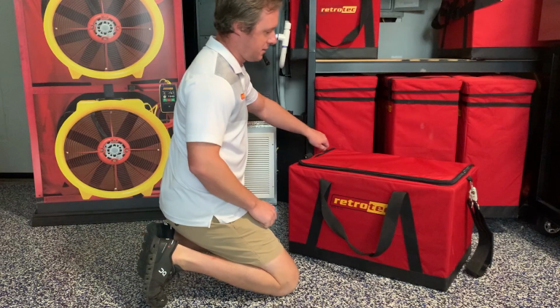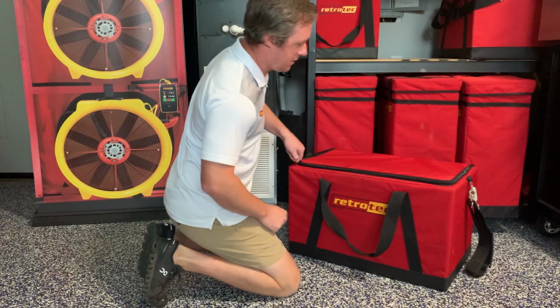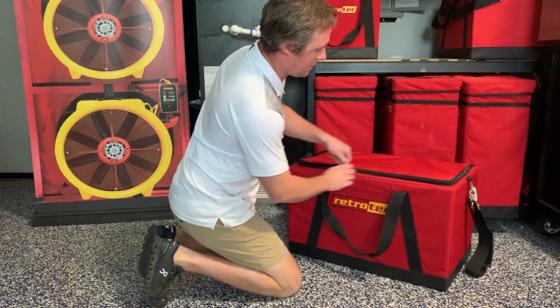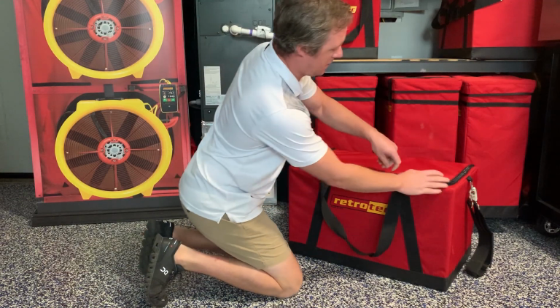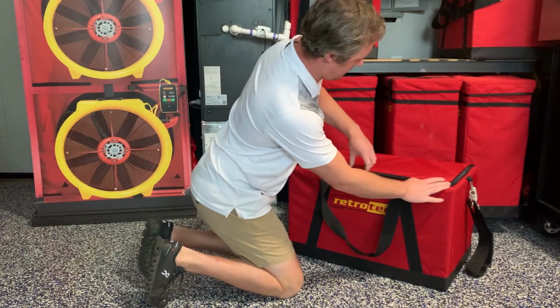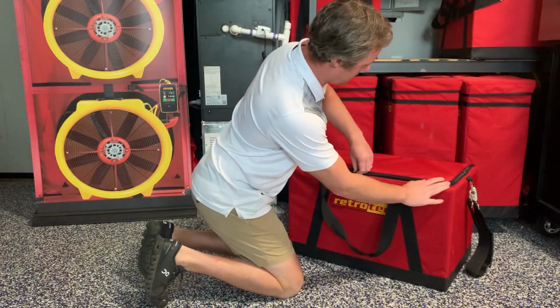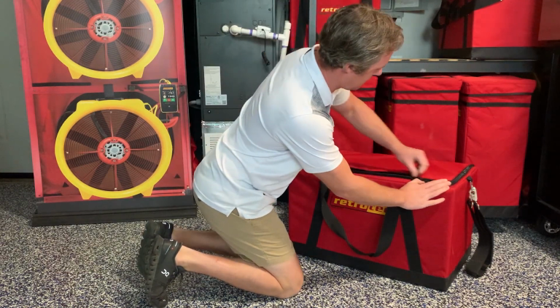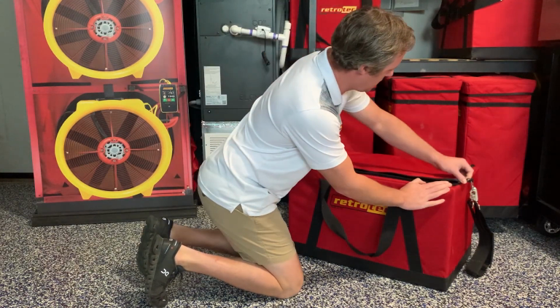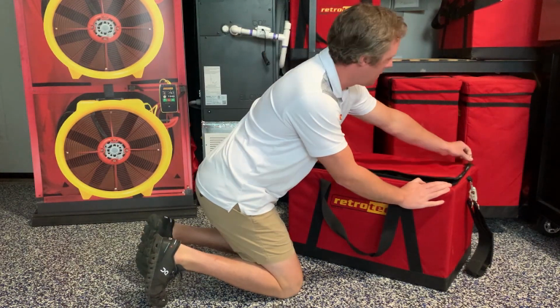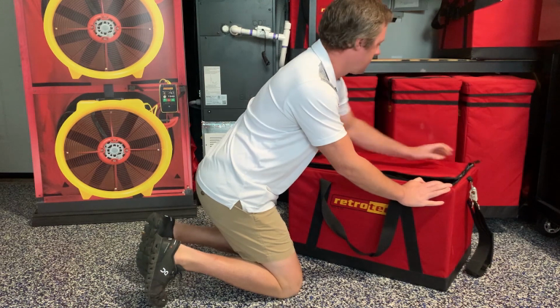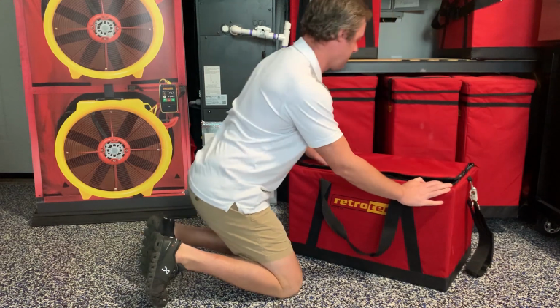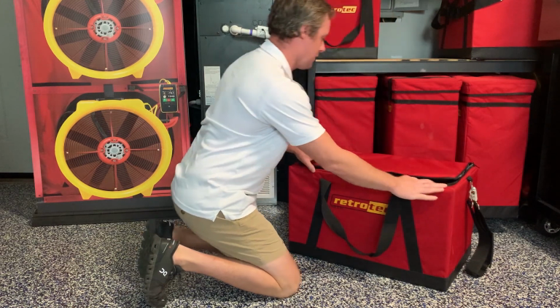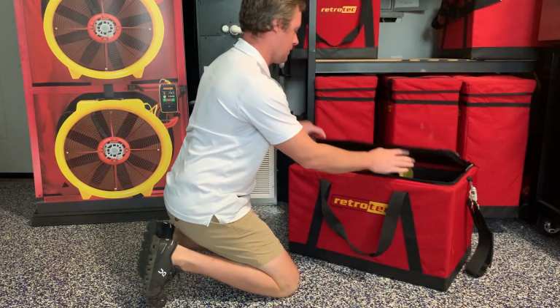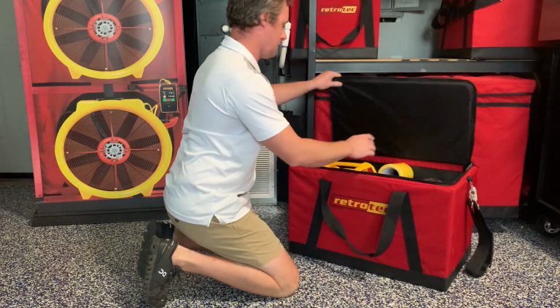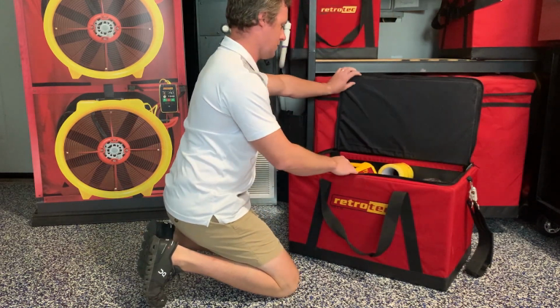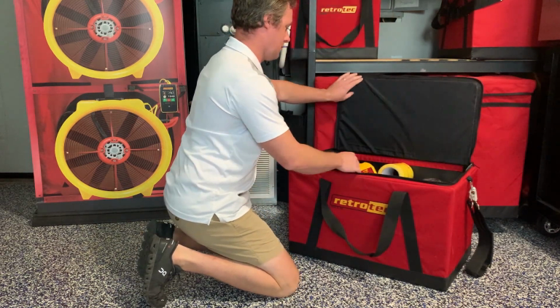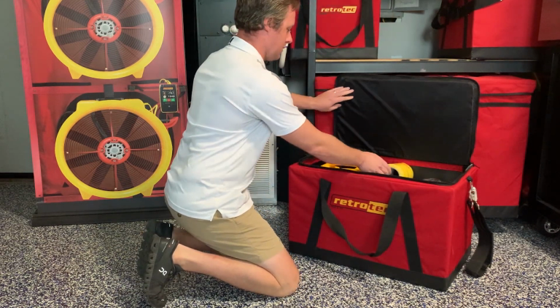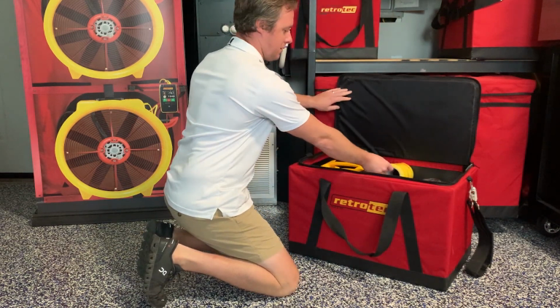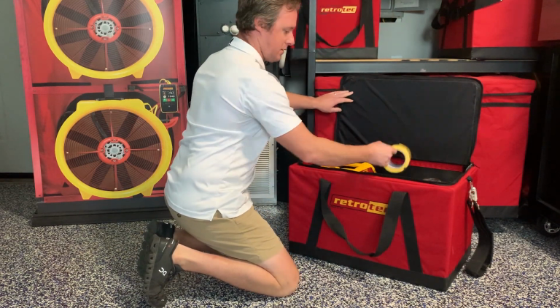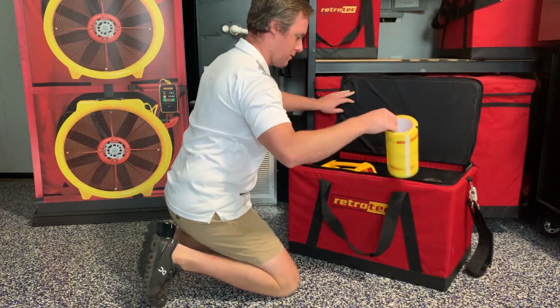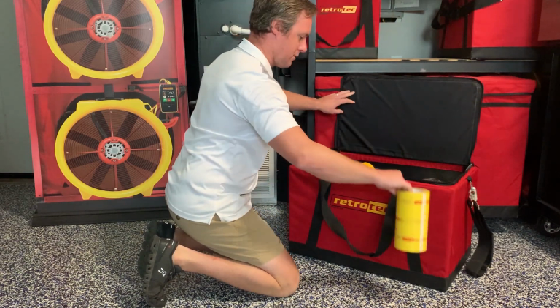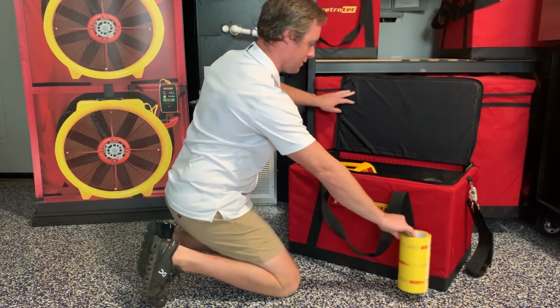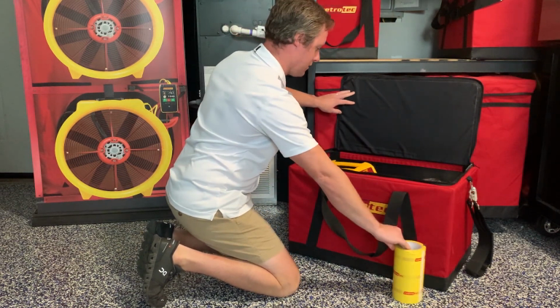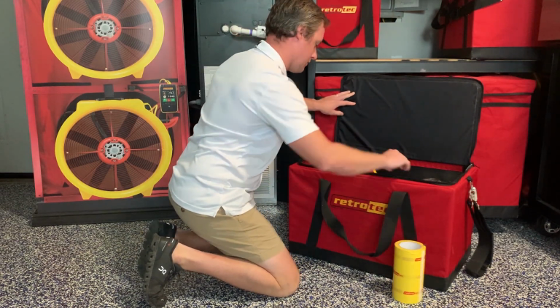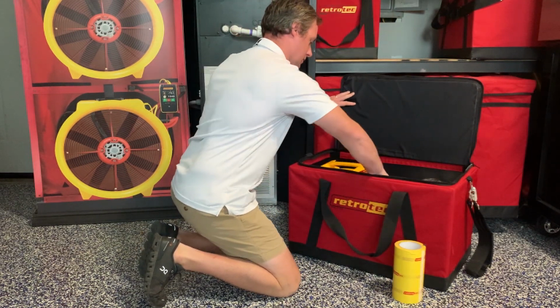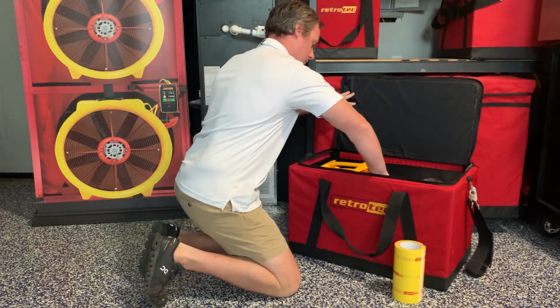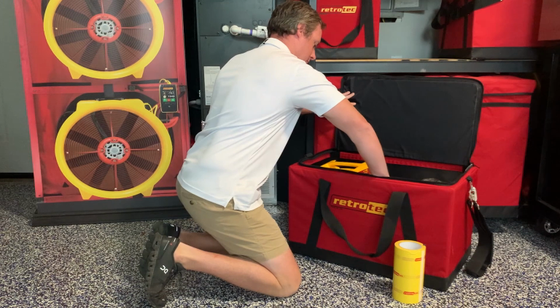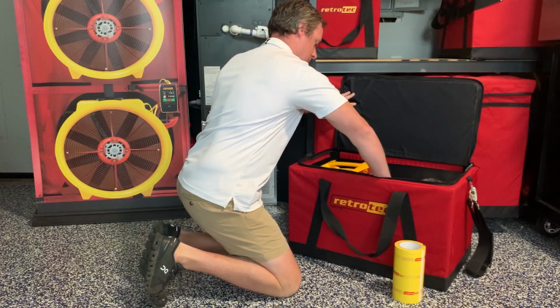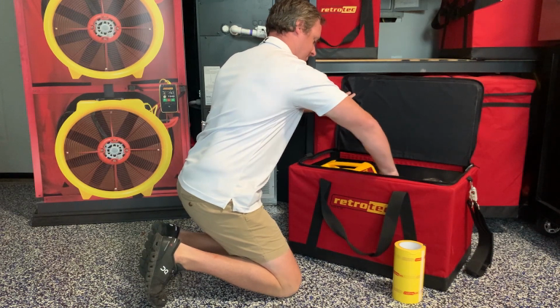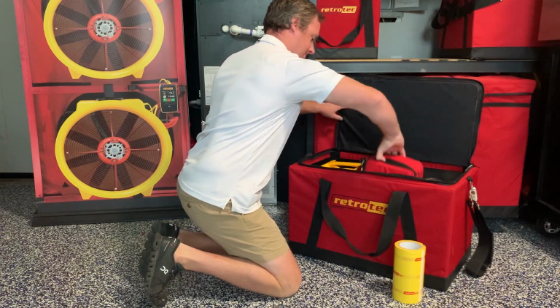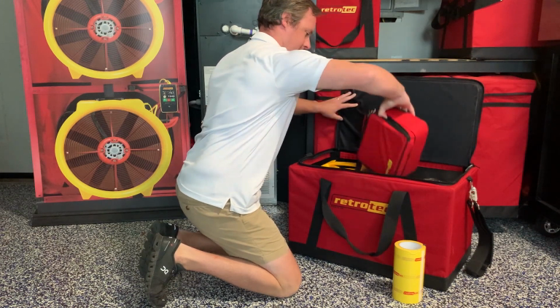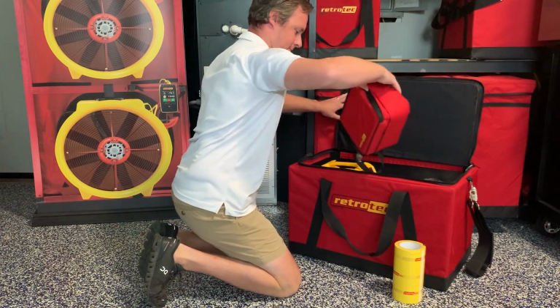We'll begin with the contents of the duct tester kit. As you open it up, you'll see all the components that are in there, including the grill mask for sealing off supplies and returns.